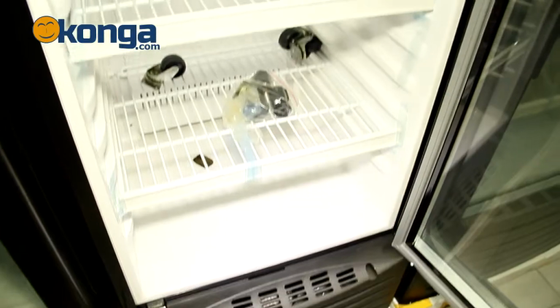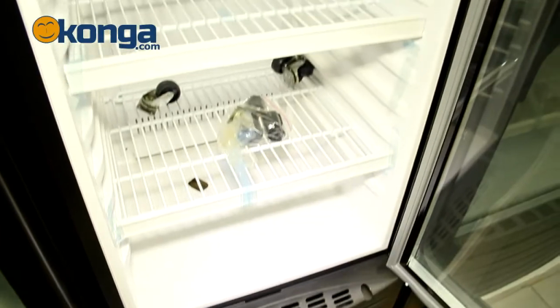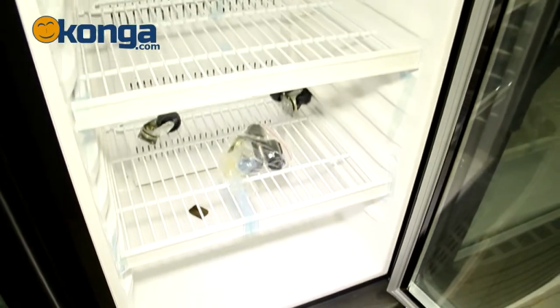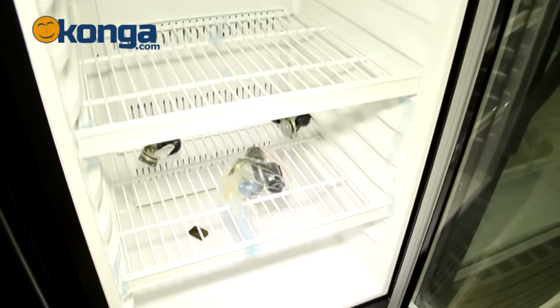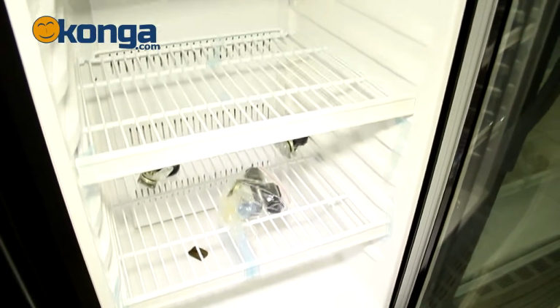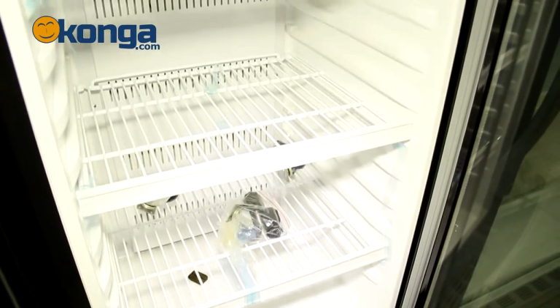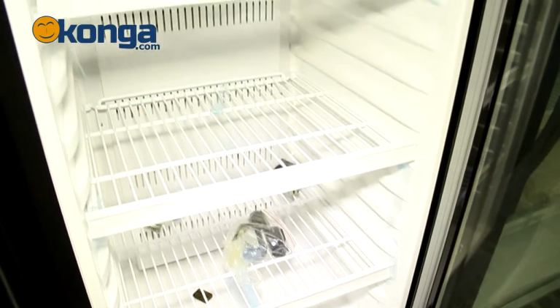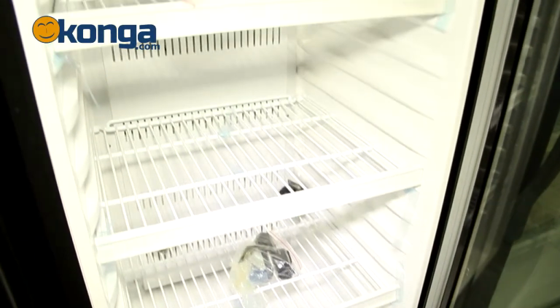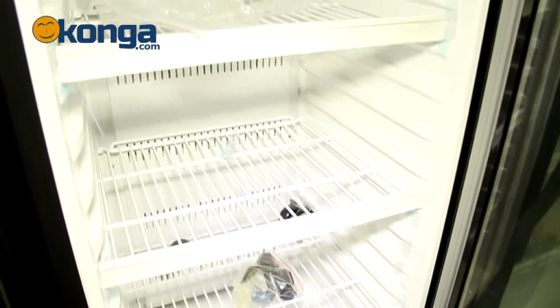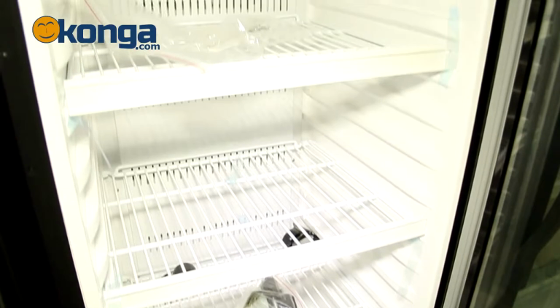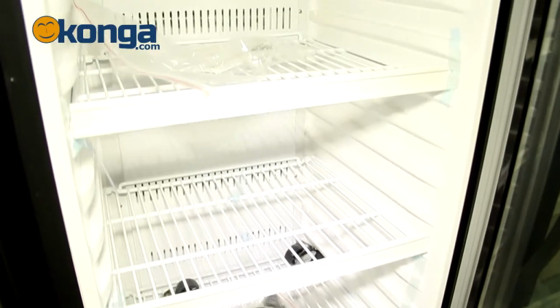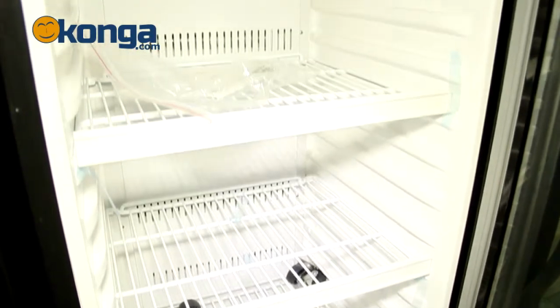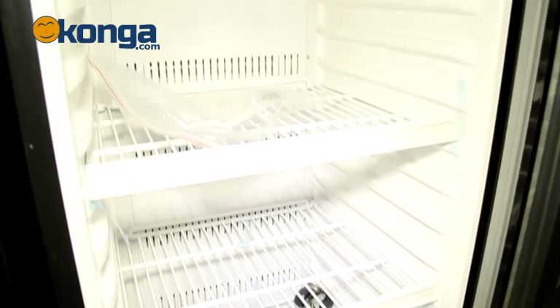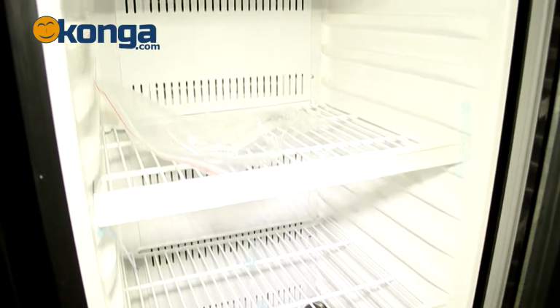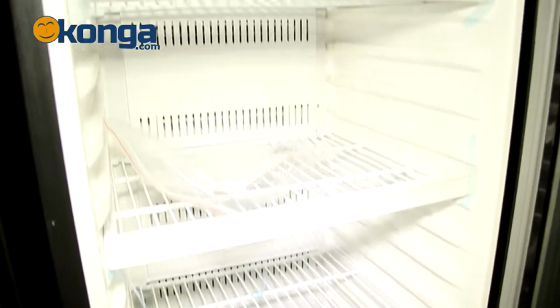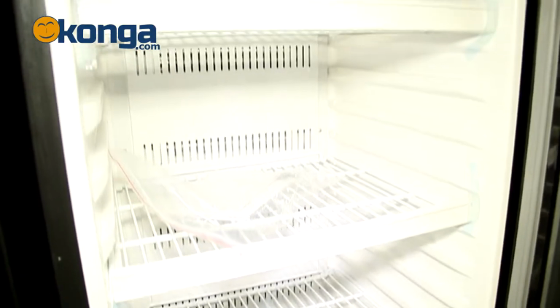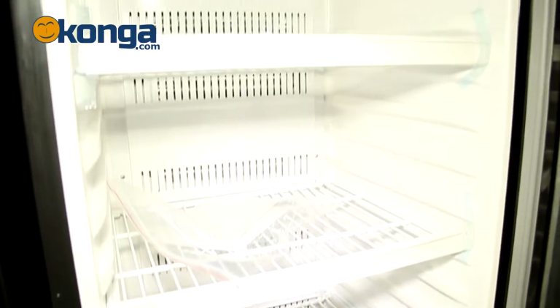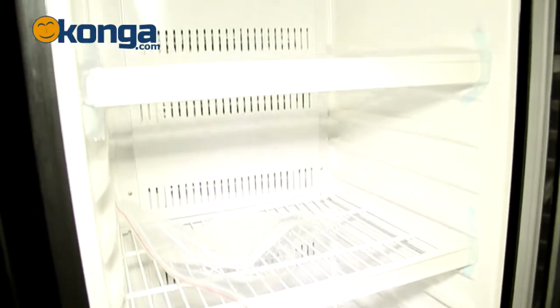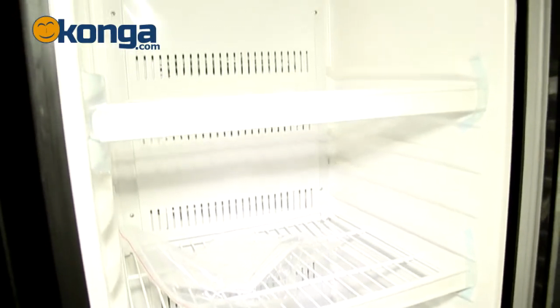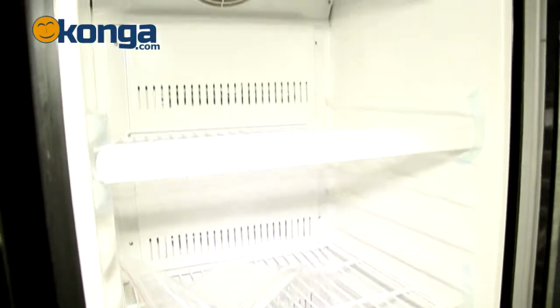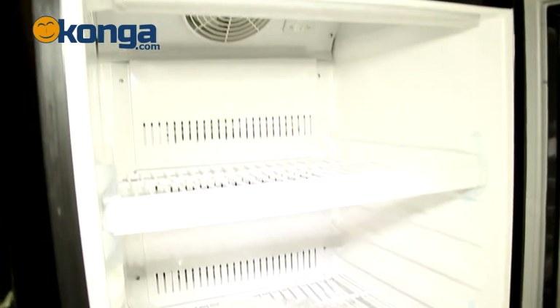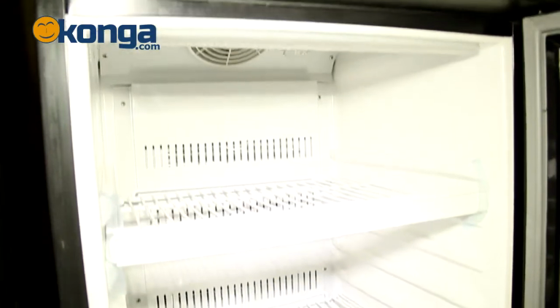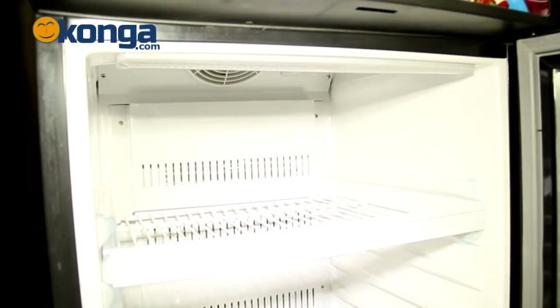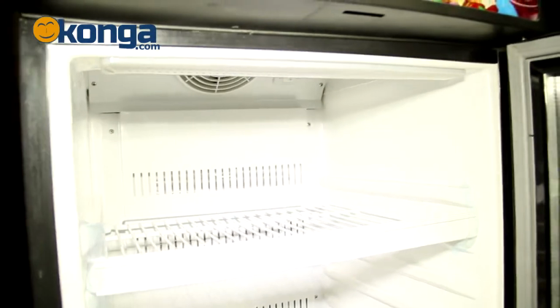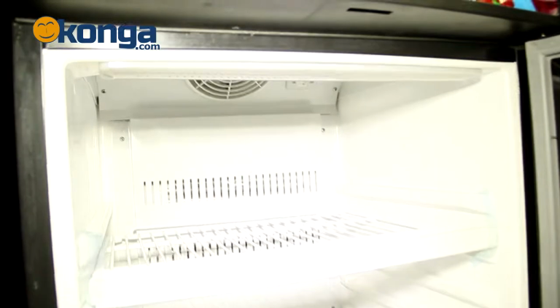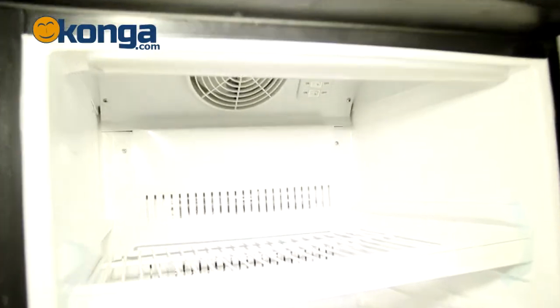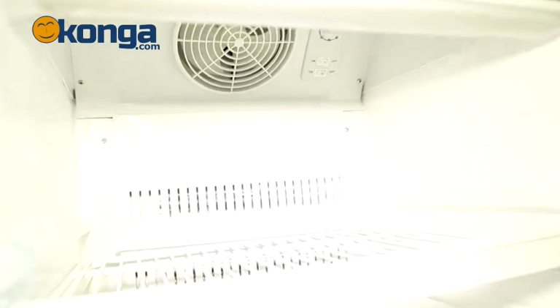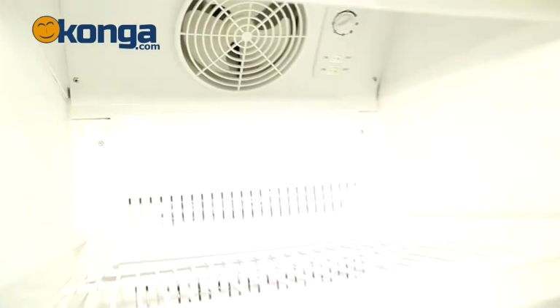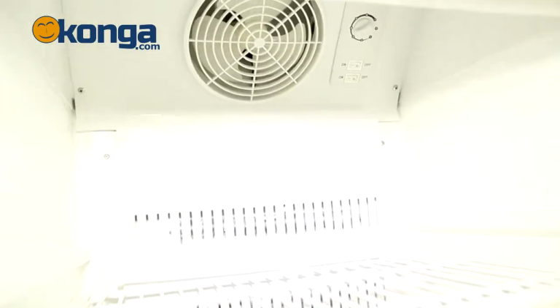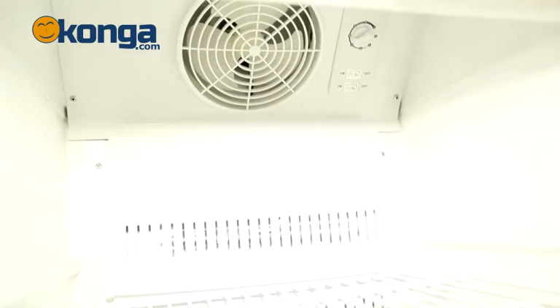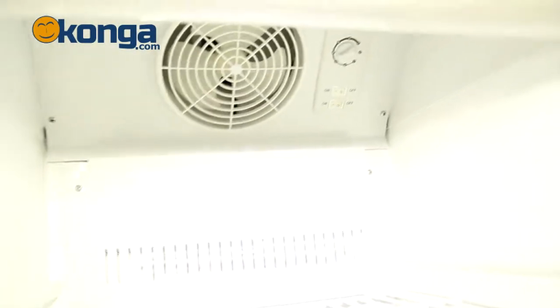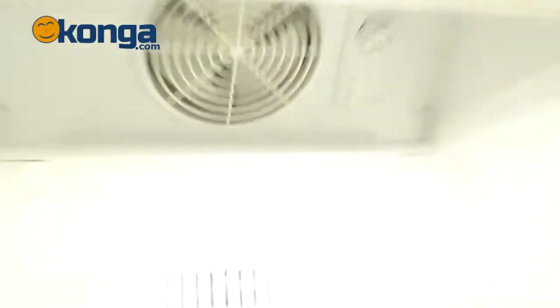The interior of this chiller is separated into 4 different compartments with adjustable trays. It also has interior lighting that comes on when it is opened, and it comes with adjustable feet as well as a thermostat for temperature regulation.